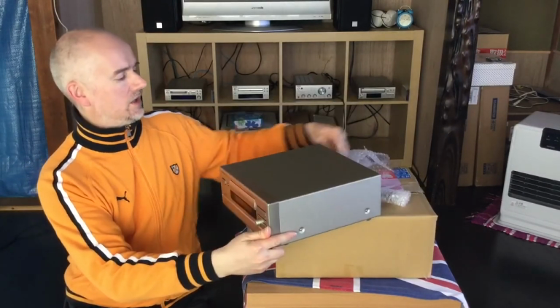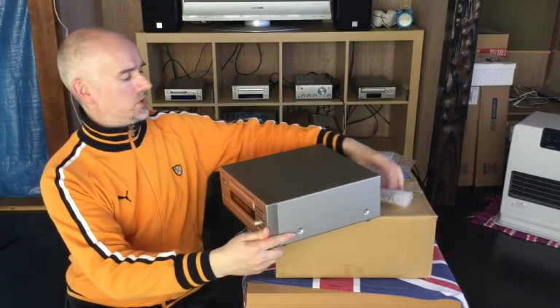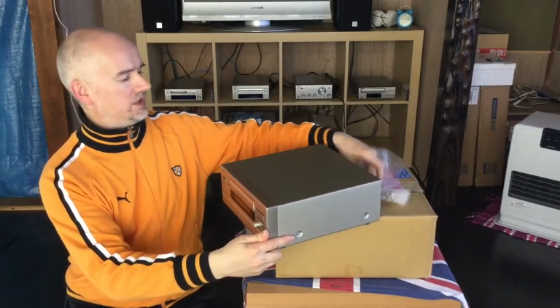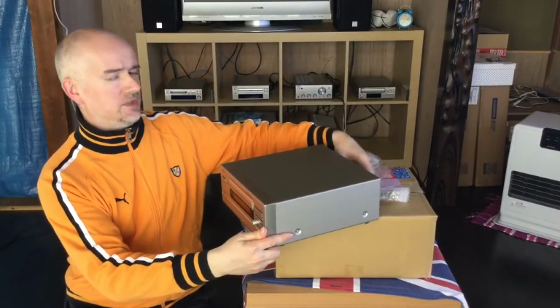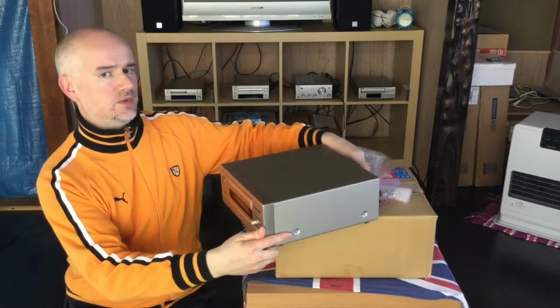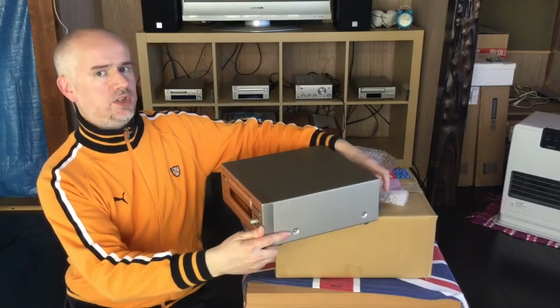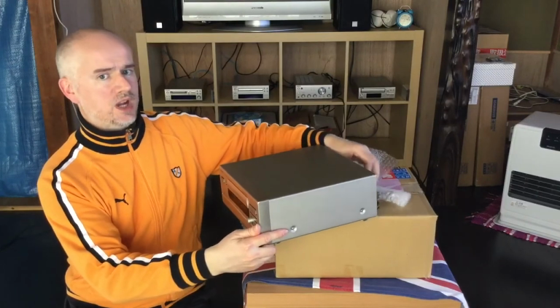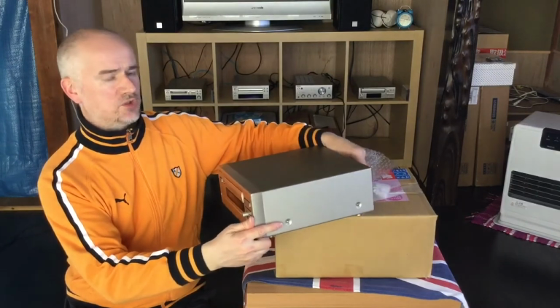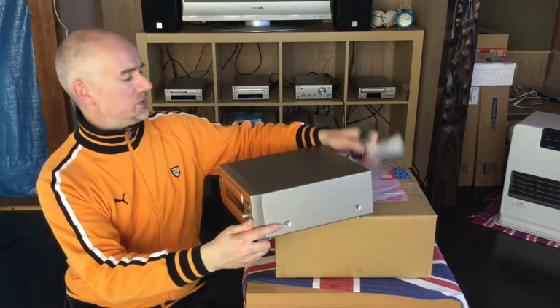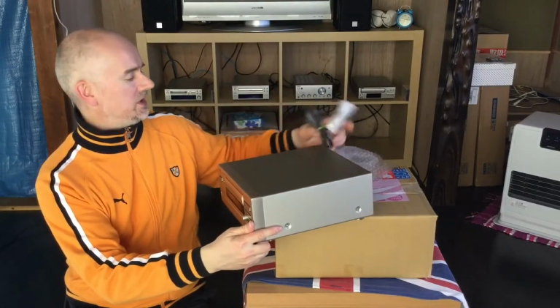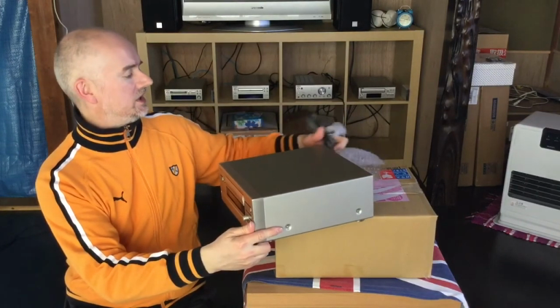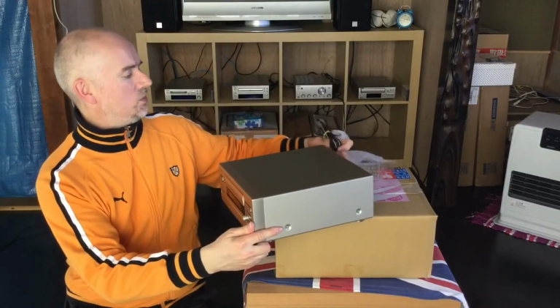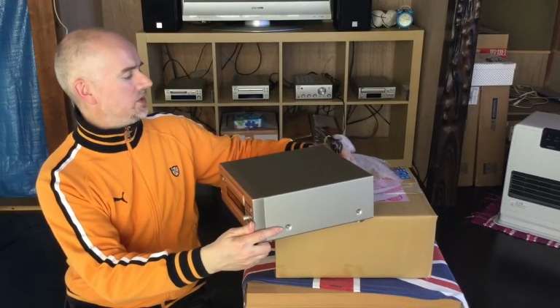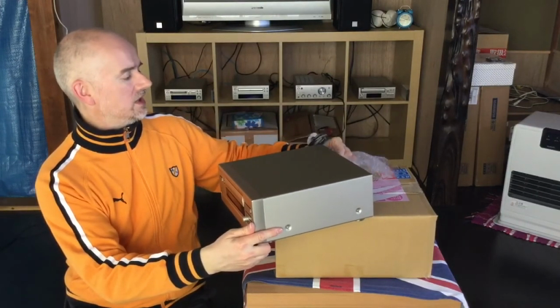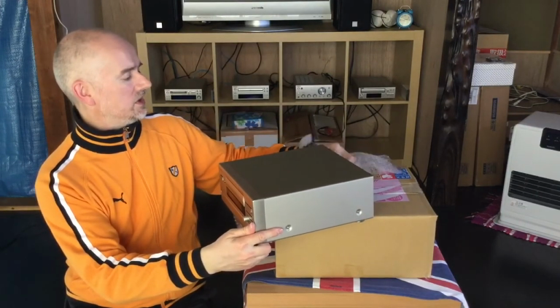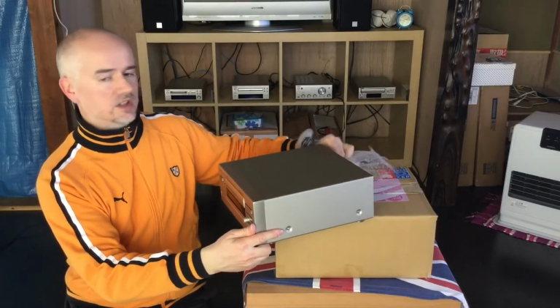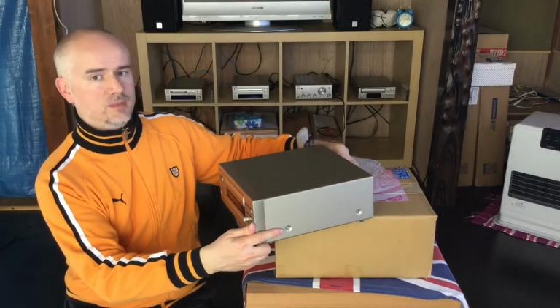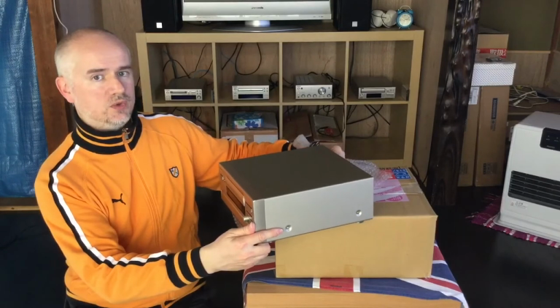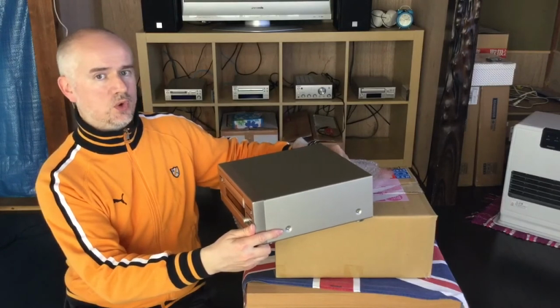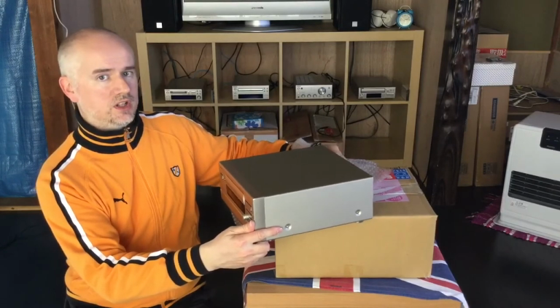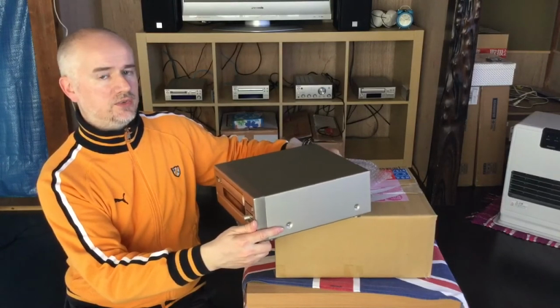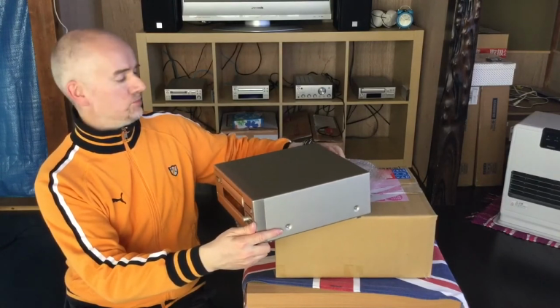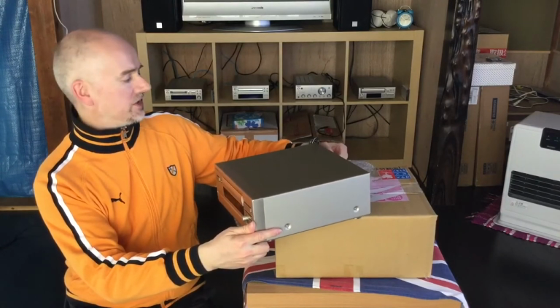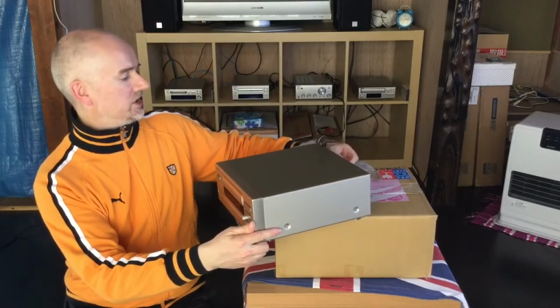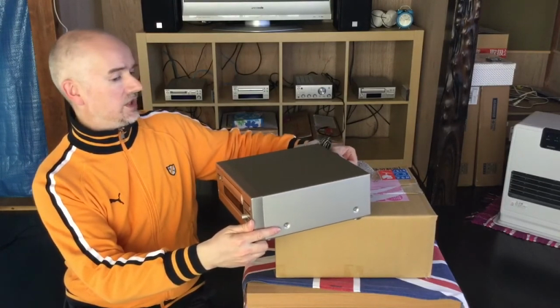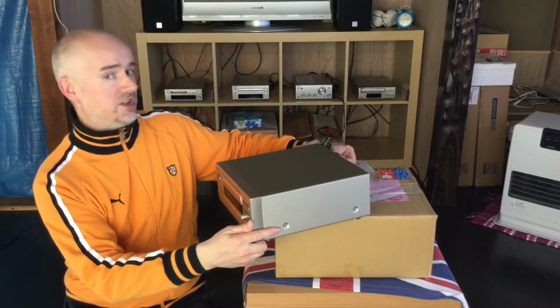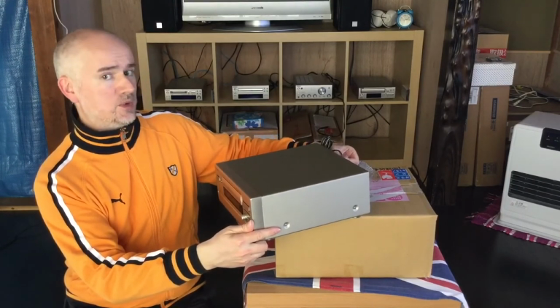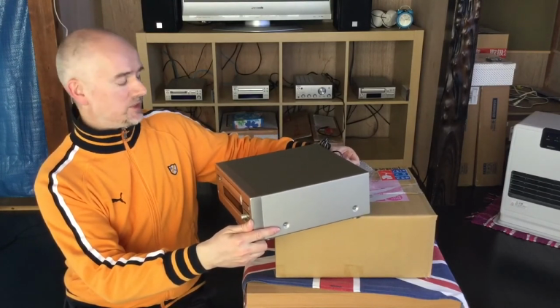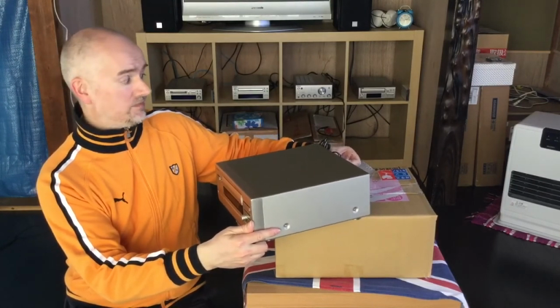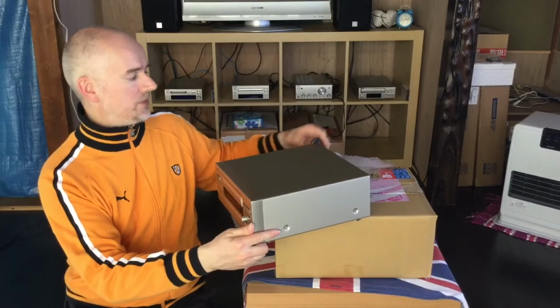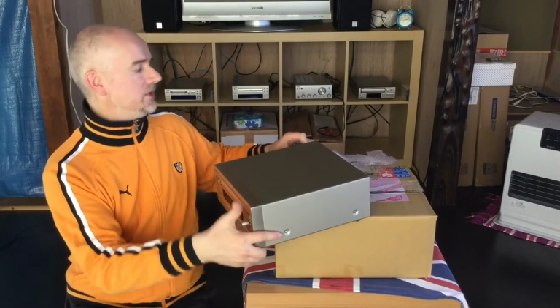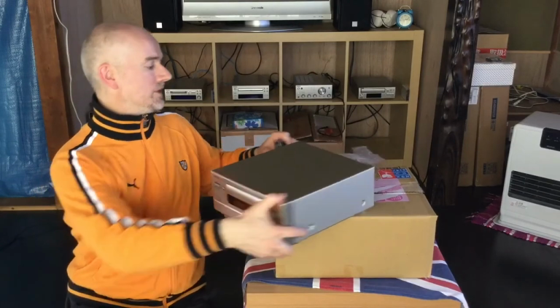So there we are — I've unboxed it. We've got a few mysteries to sort out here. Why would they include a manual for a different product? A very similar product, but definitely a different product.